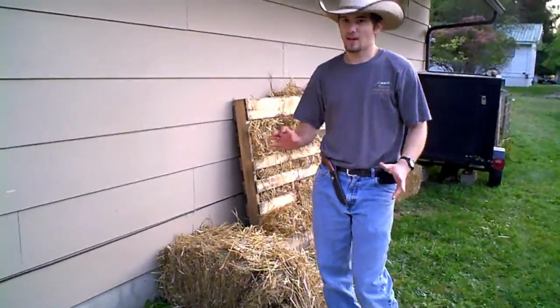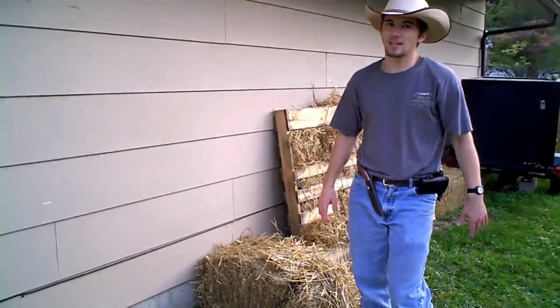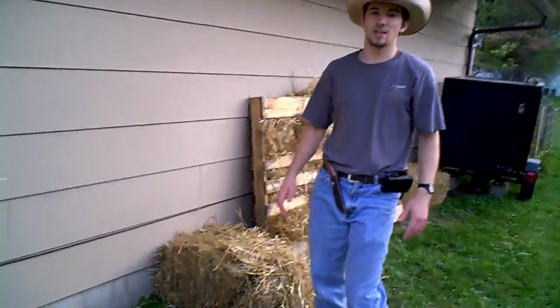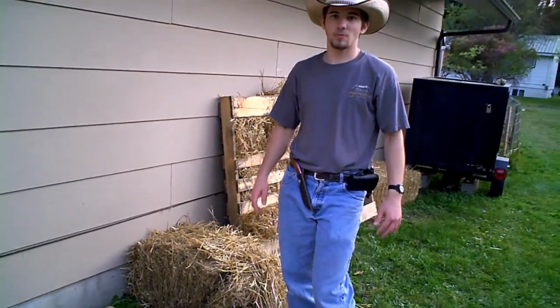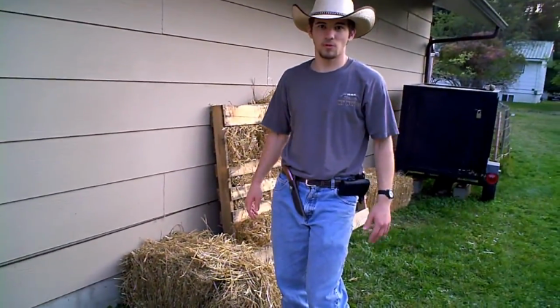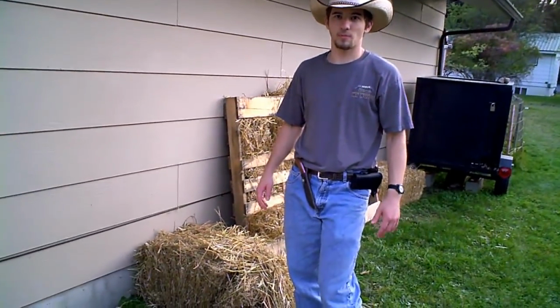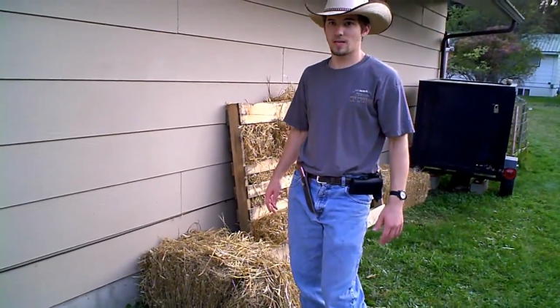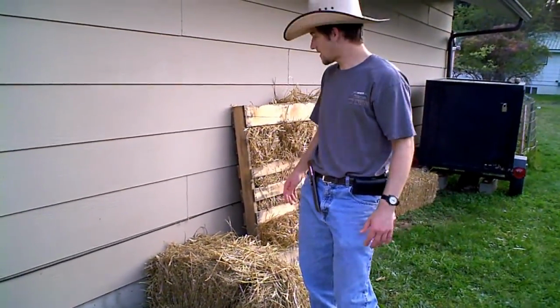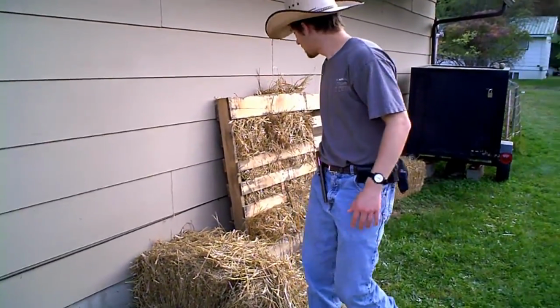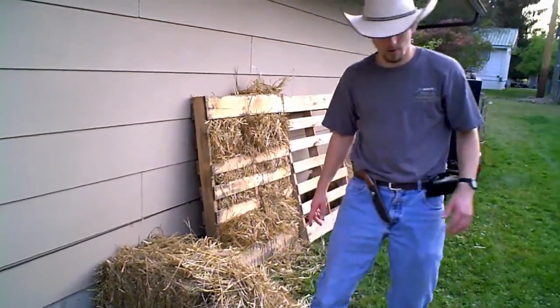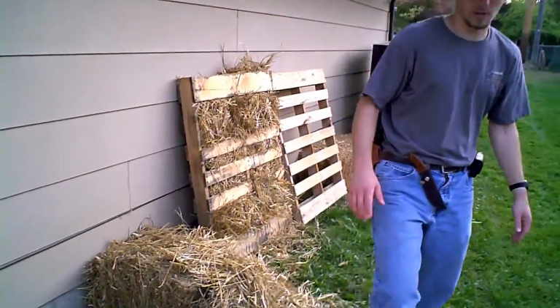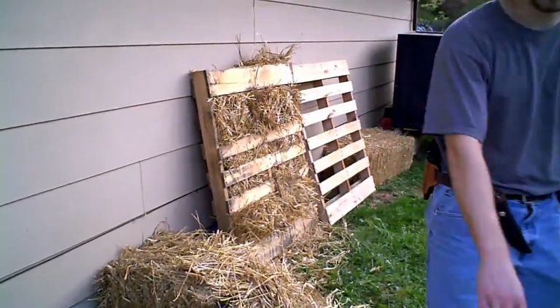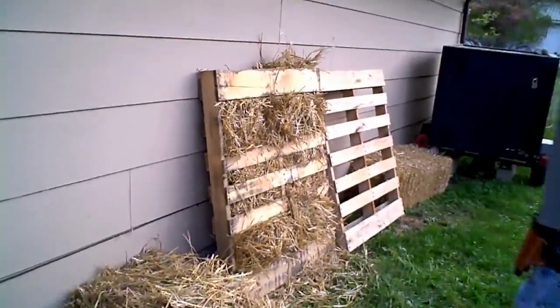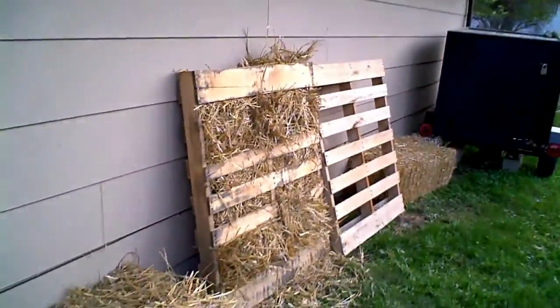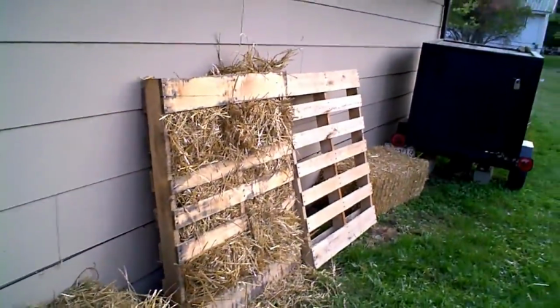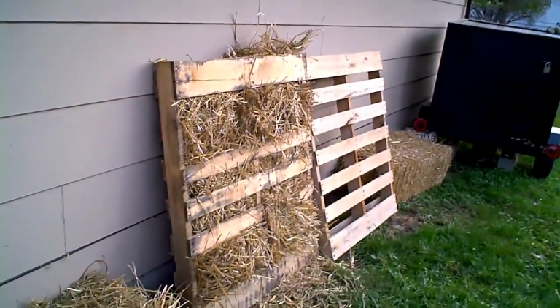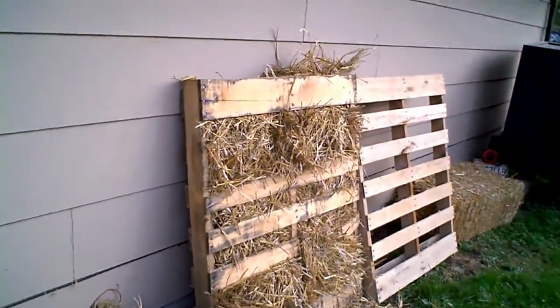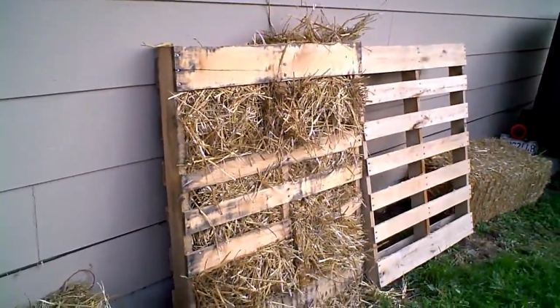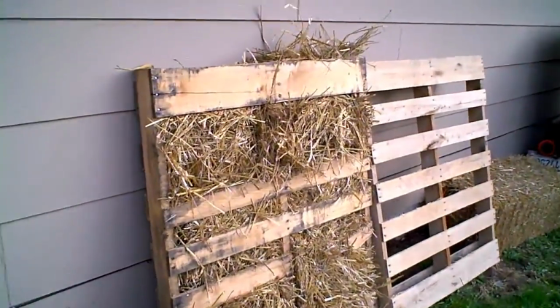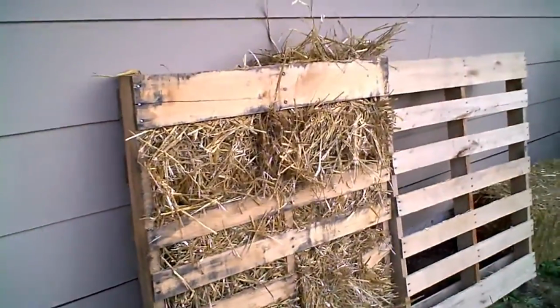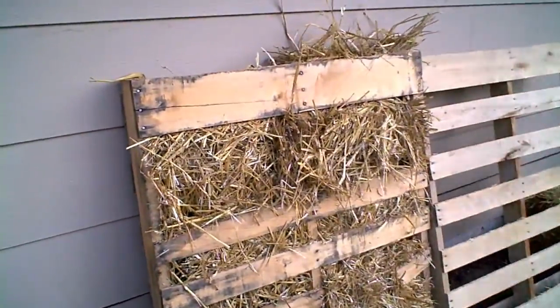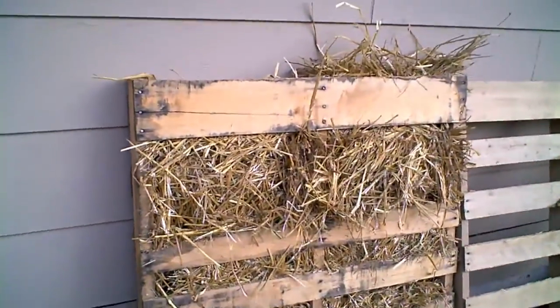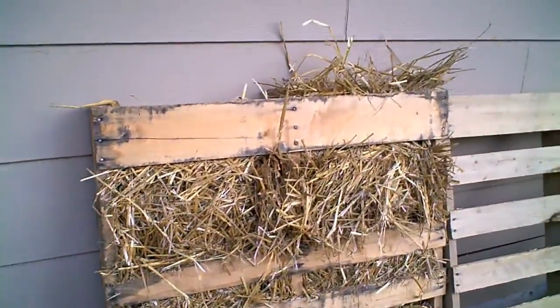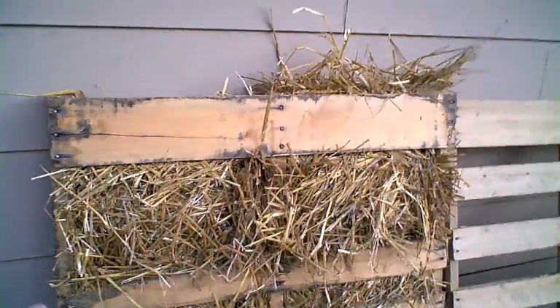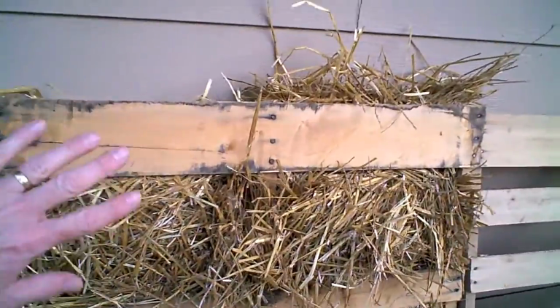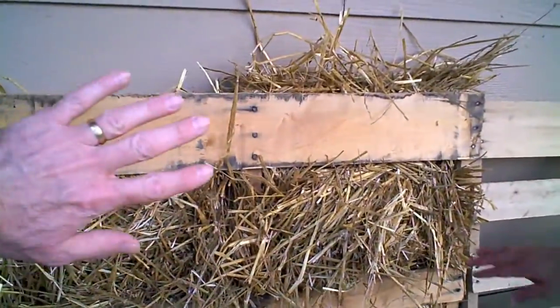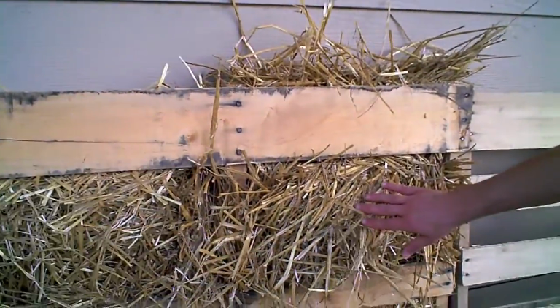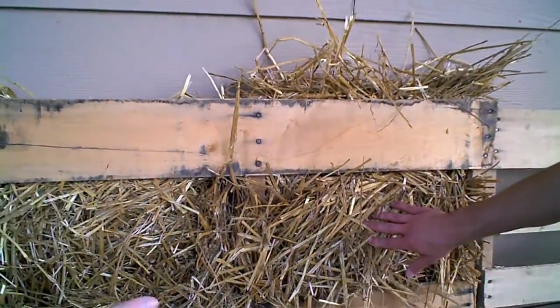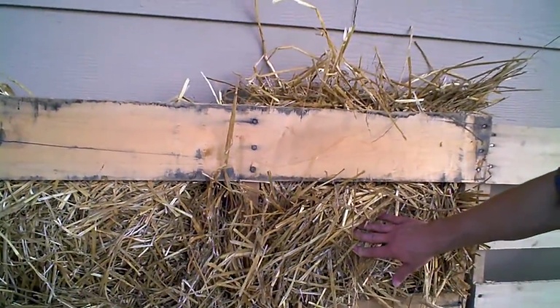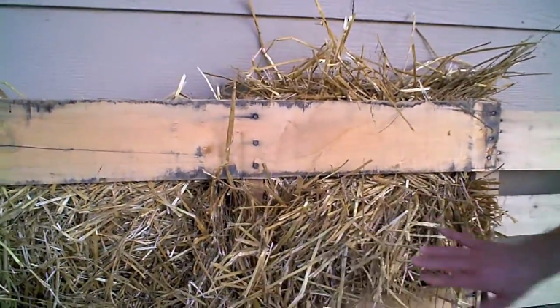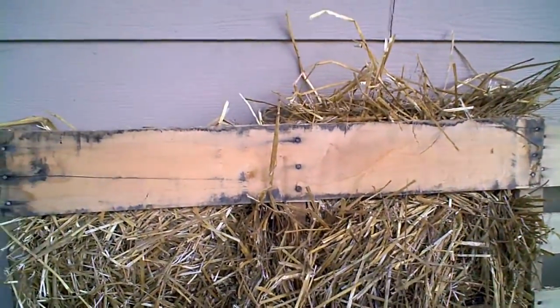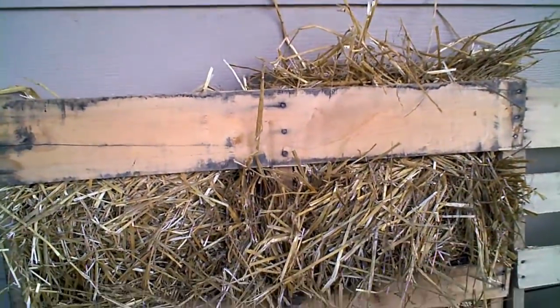It might get a little interesting working with the roof. We're going to put a lean on it. This right here is the beginning of the wall. We're stuffing it with straw, then putting the OSB as a cover on it so it'll be nice and warm.